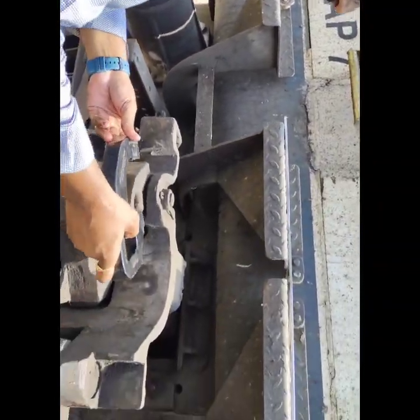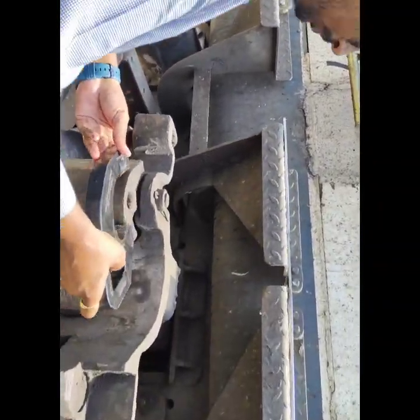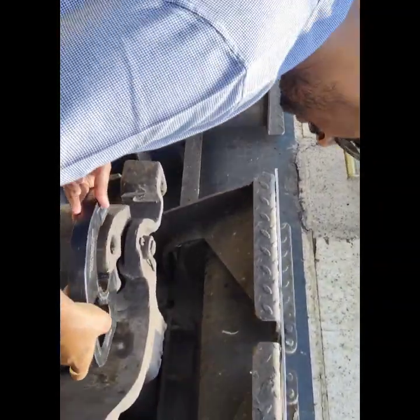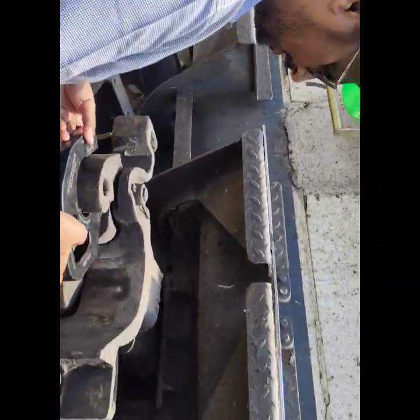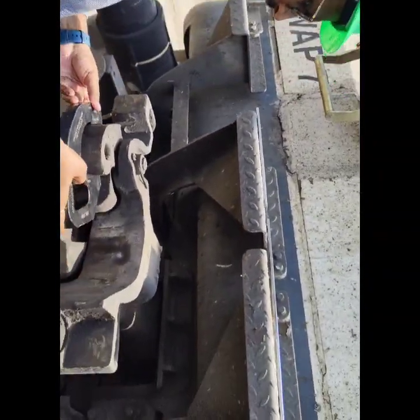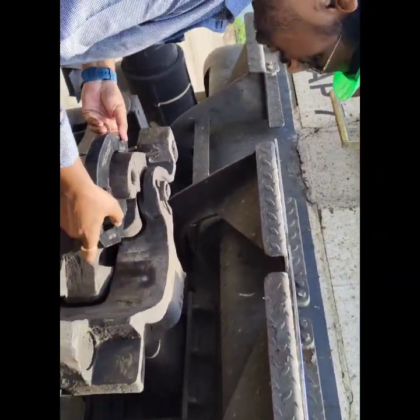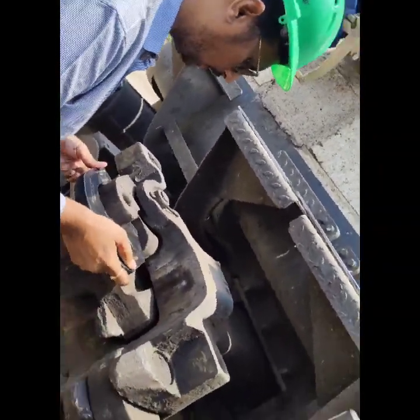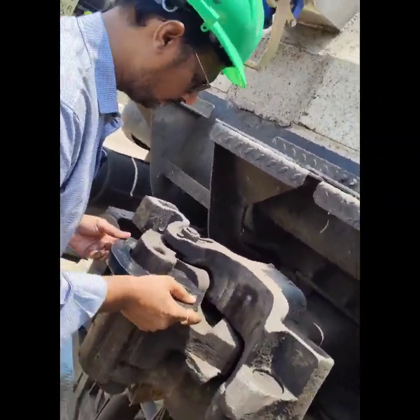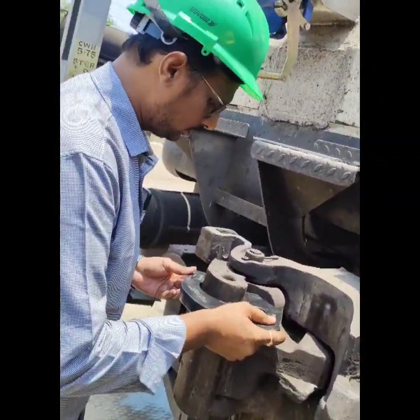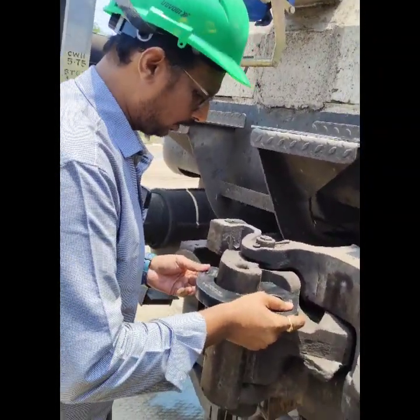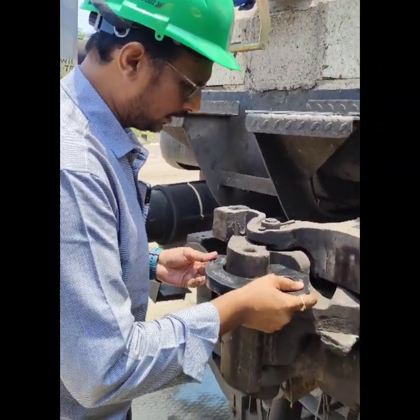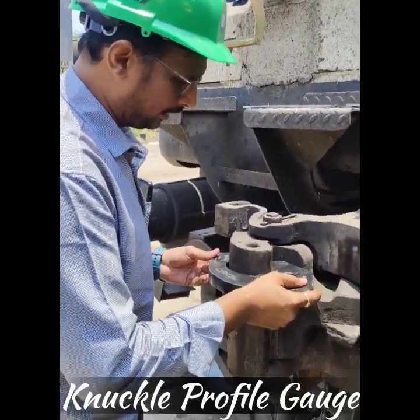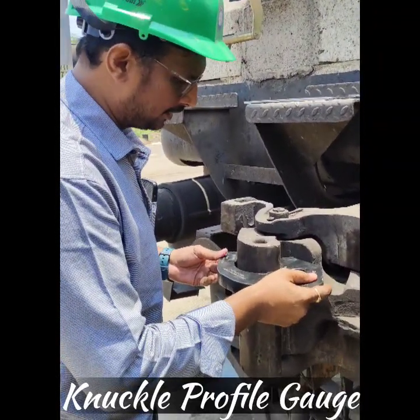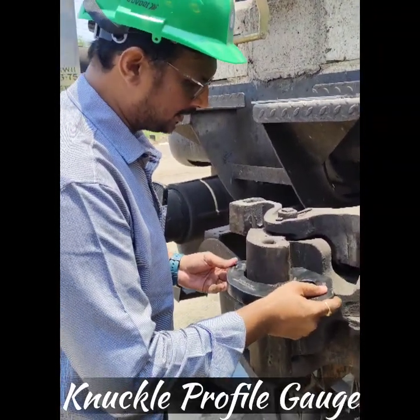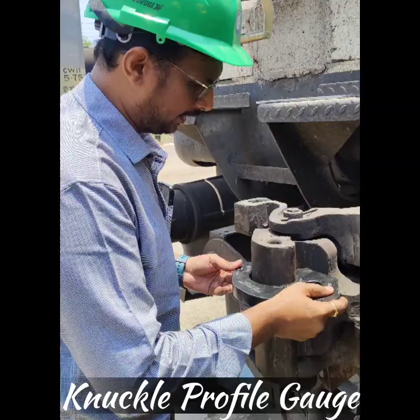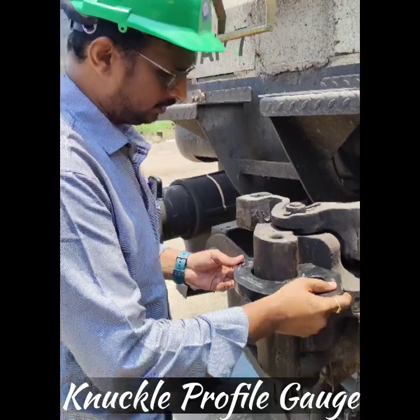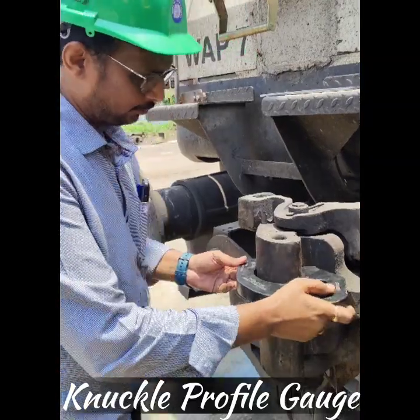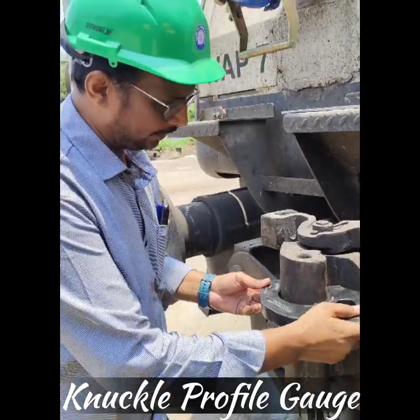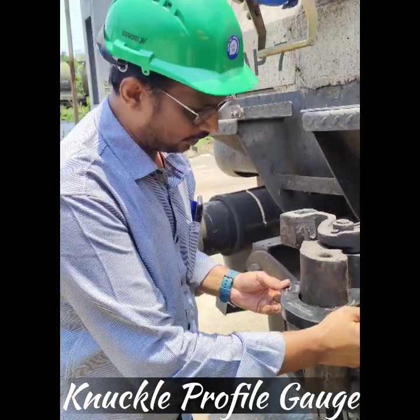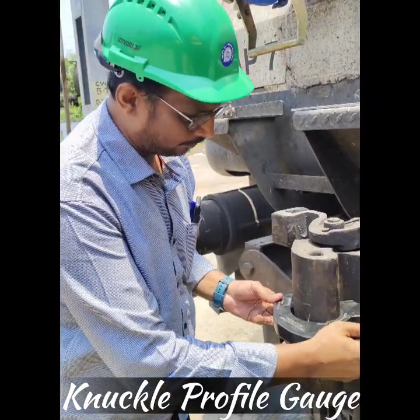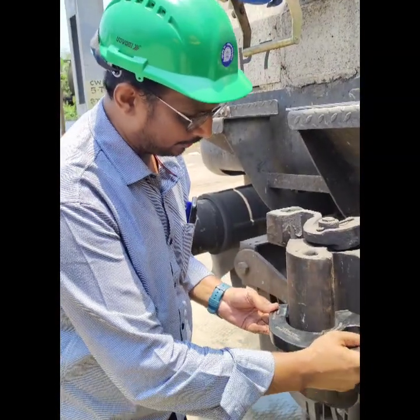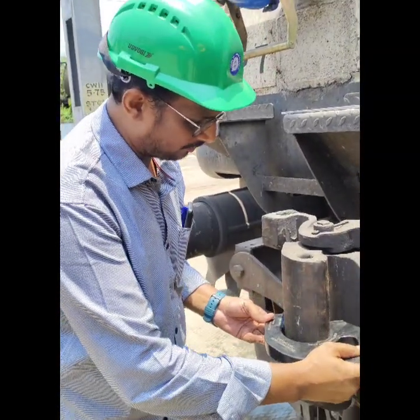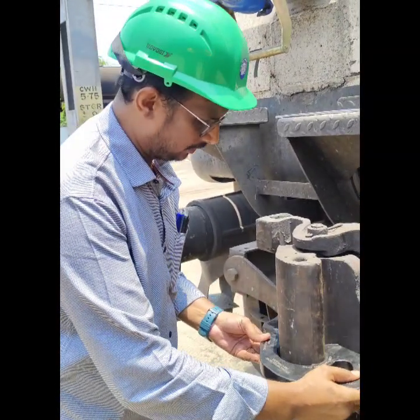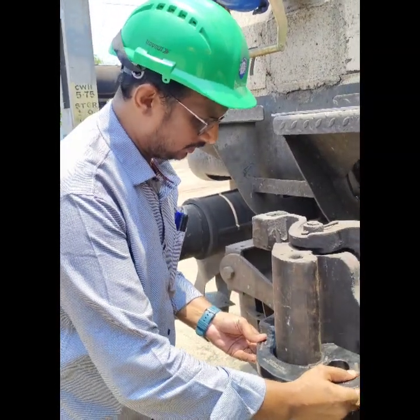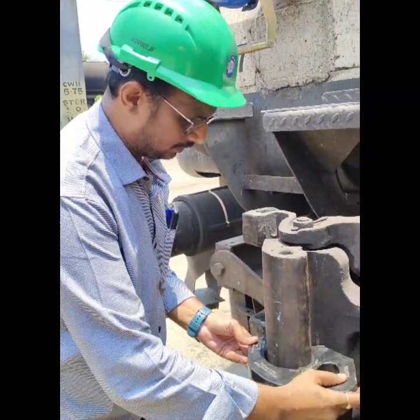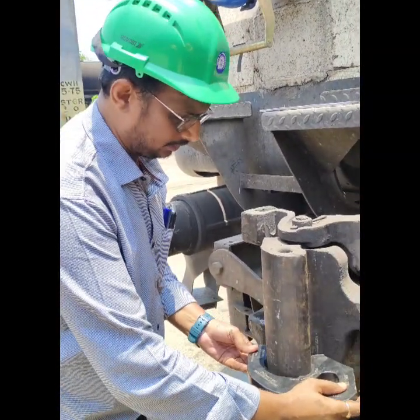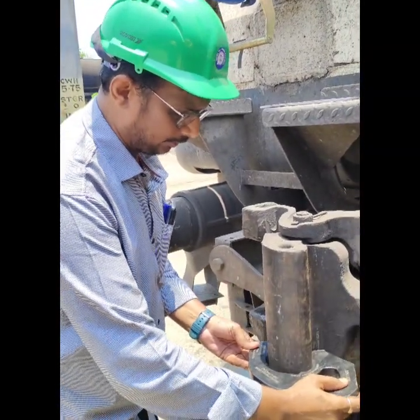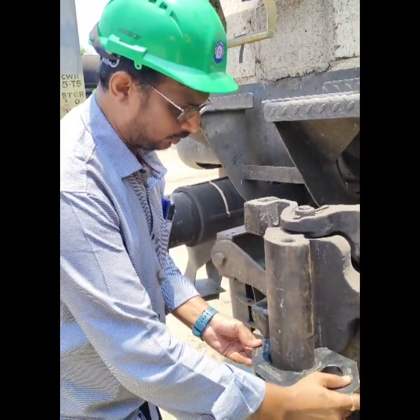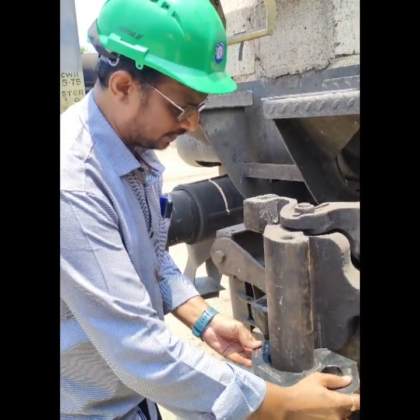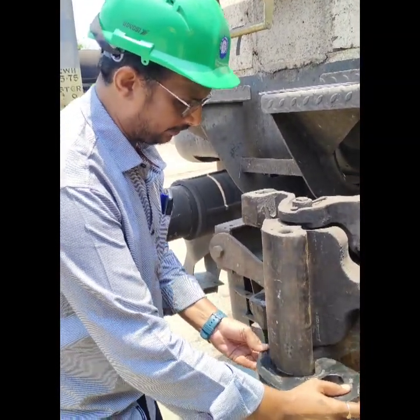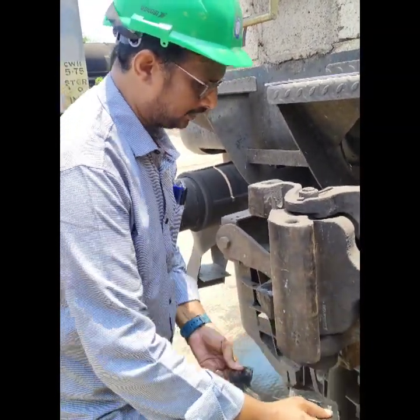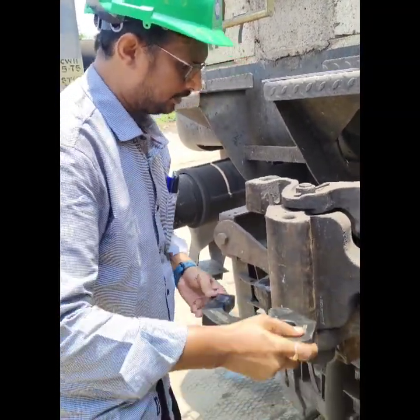Use the knuckle profile gauge and run it thoroughly over the knuckle. Confirm free and smooth passage of the gauge to ensure there is no wear and damage.